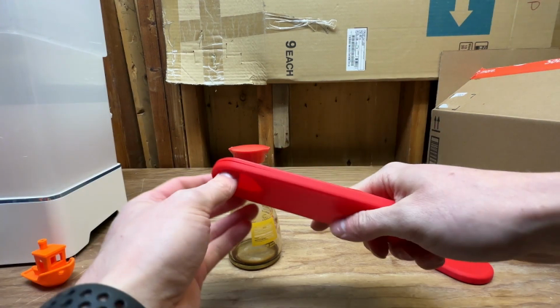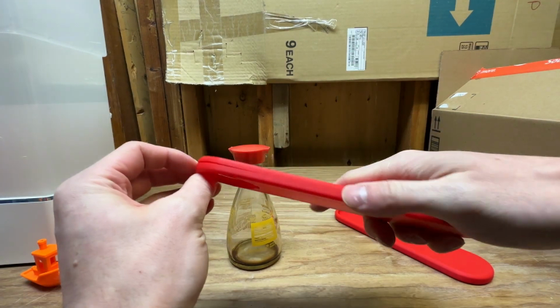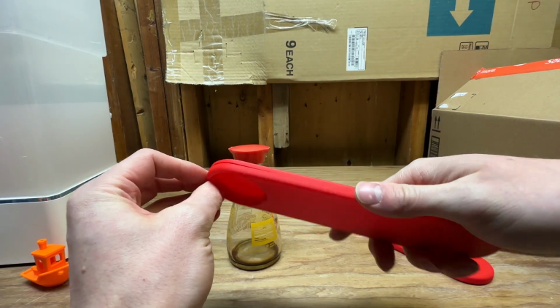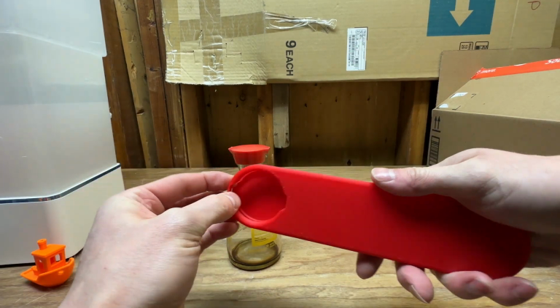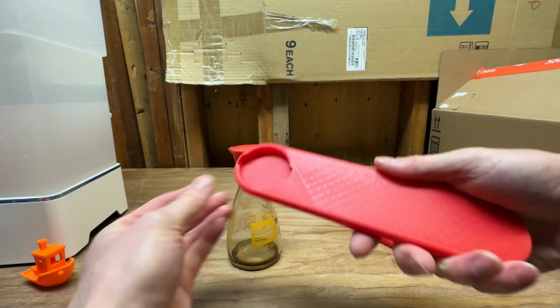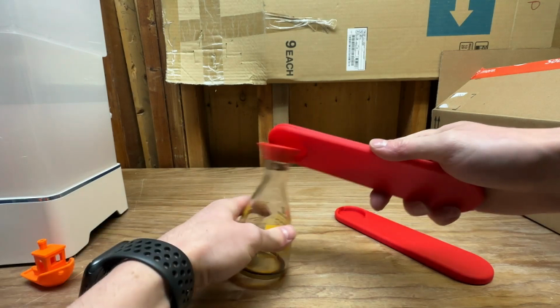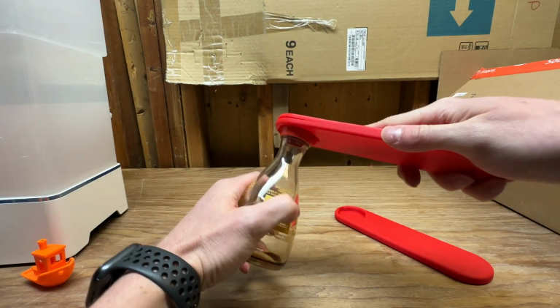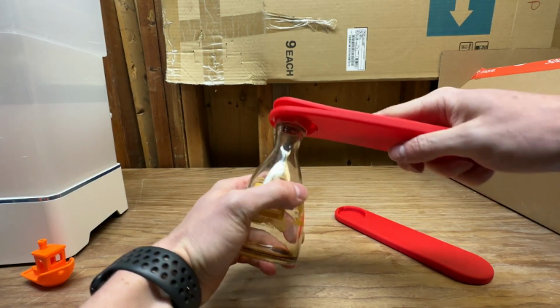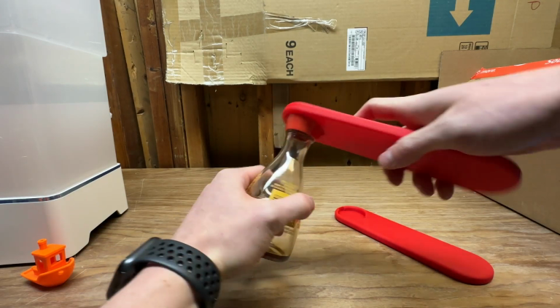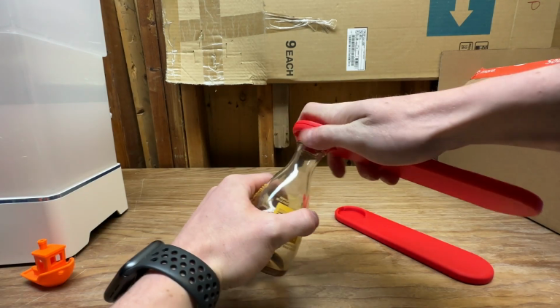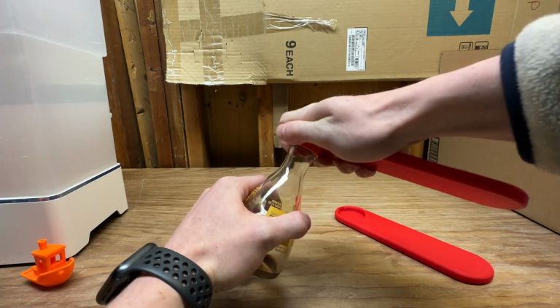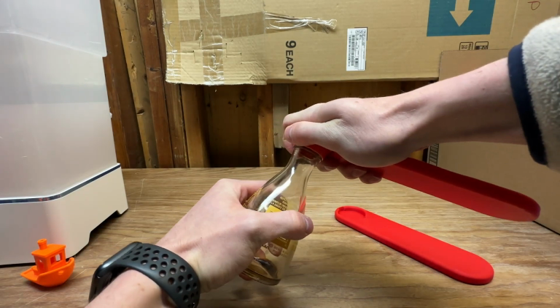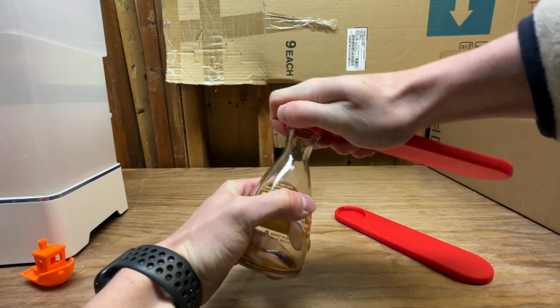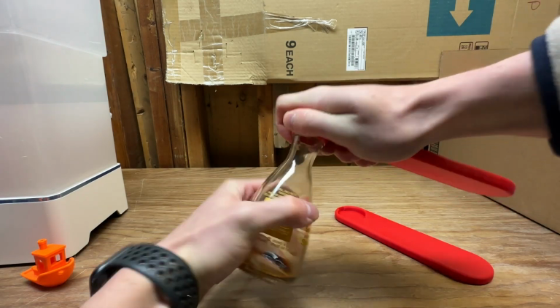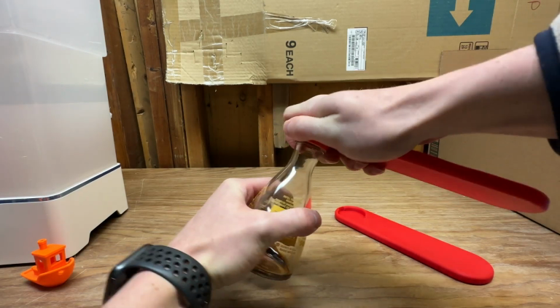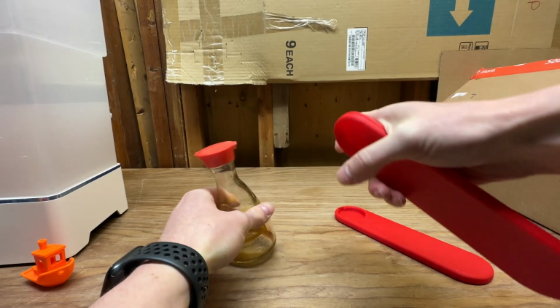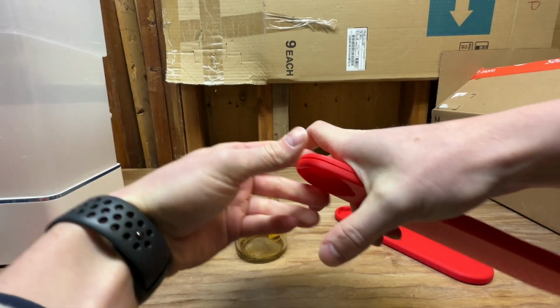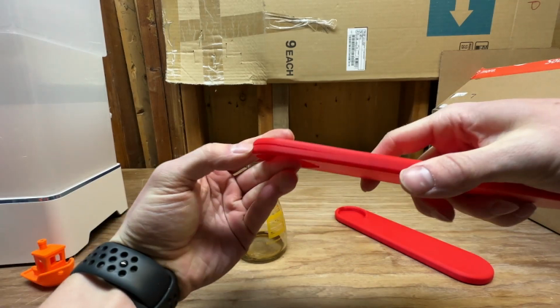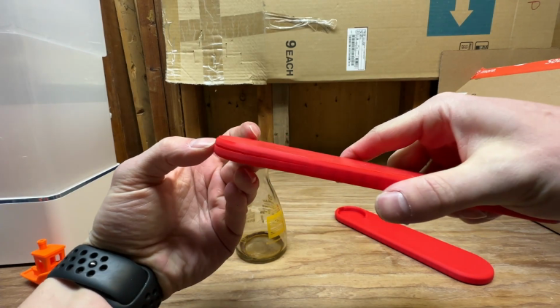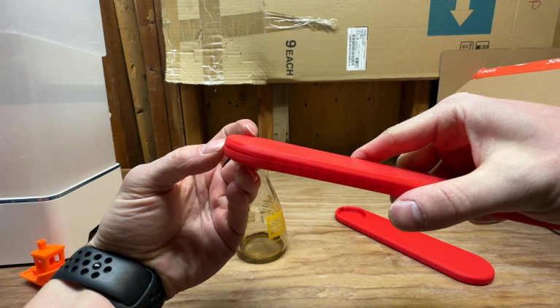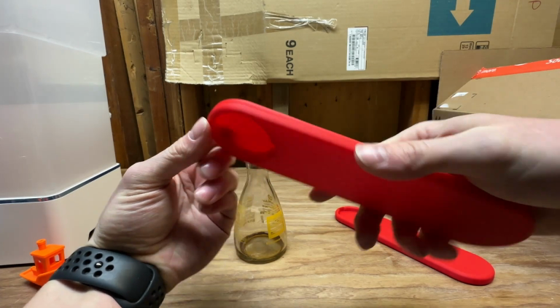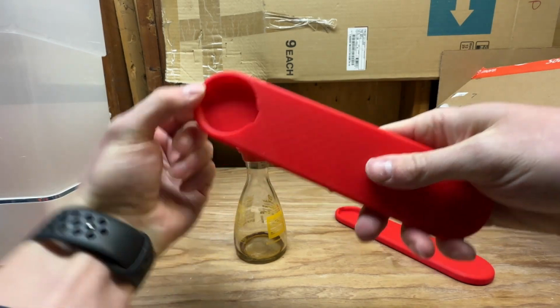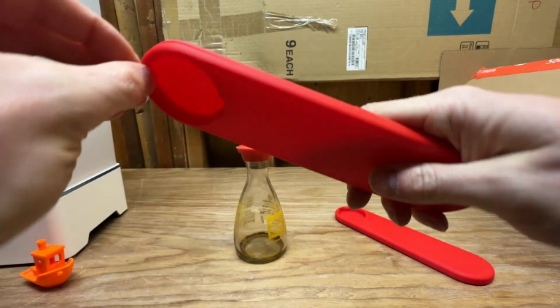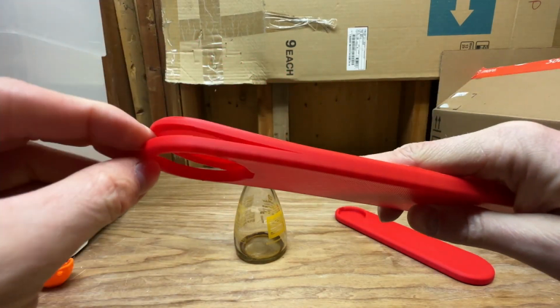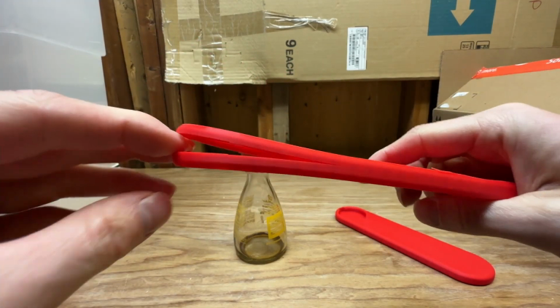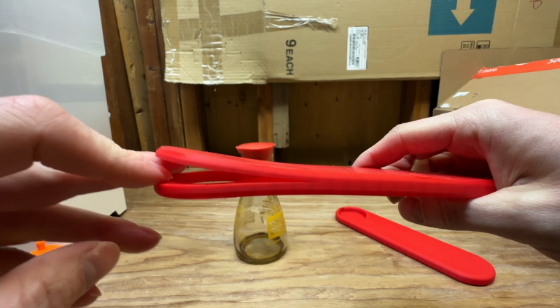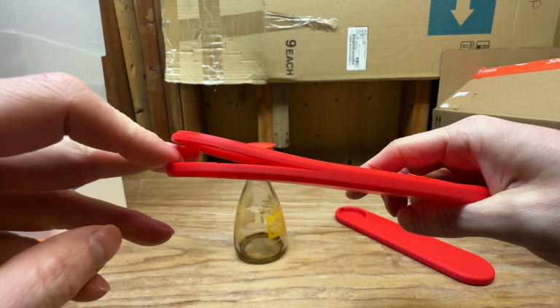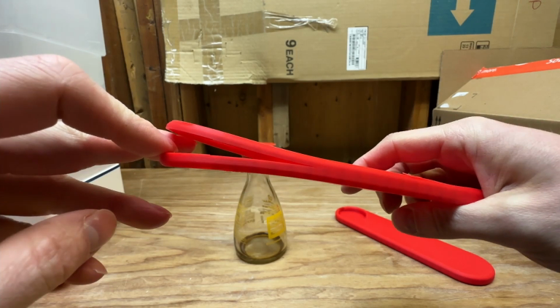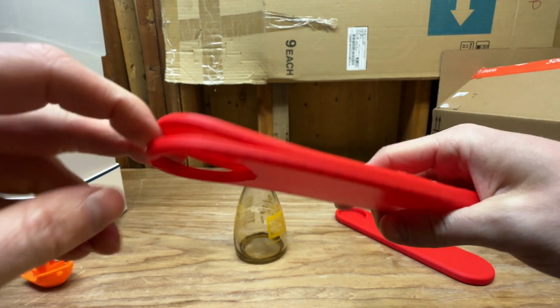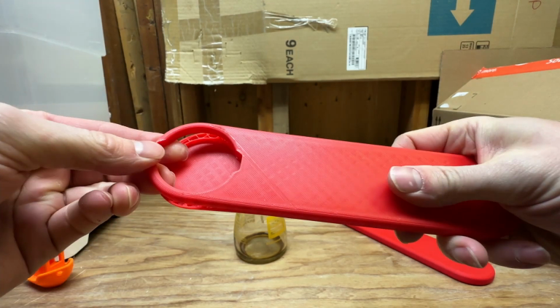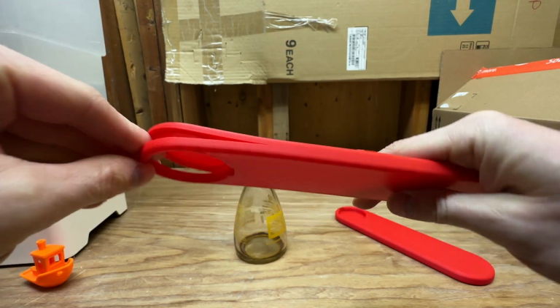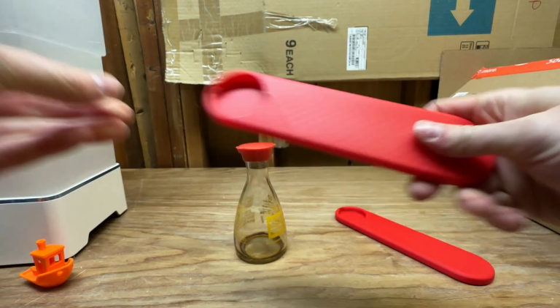This is attempt number two. It fits and it did work, but then it cracked. I only had two walls and 15% infill. Cracked right there.